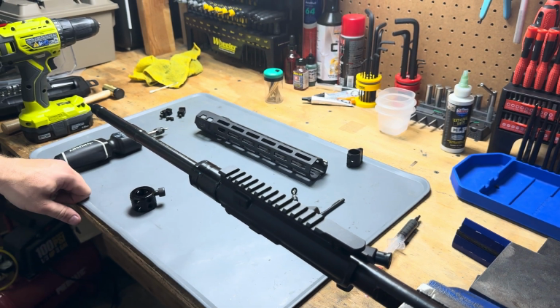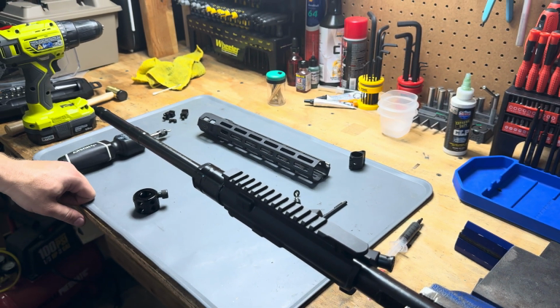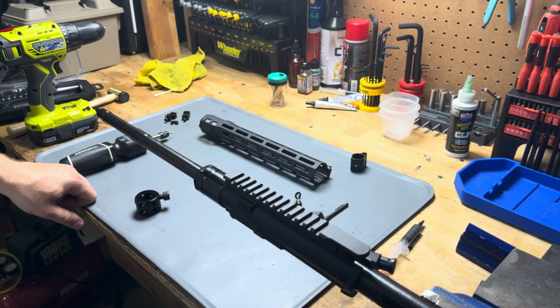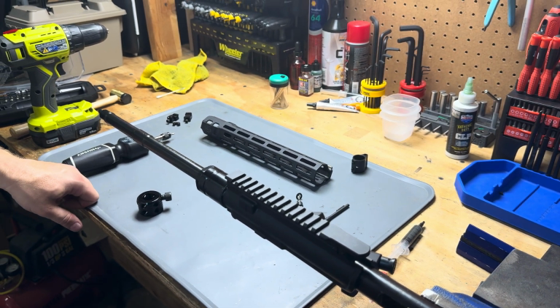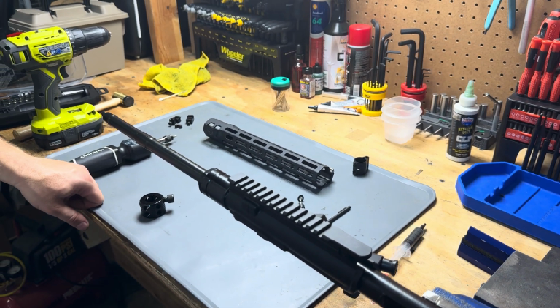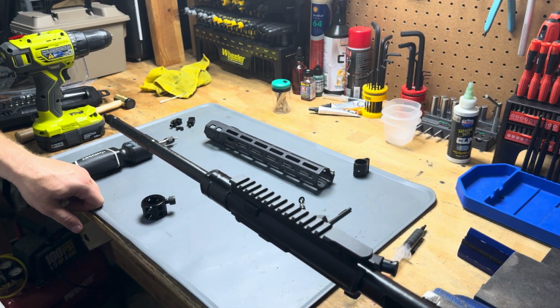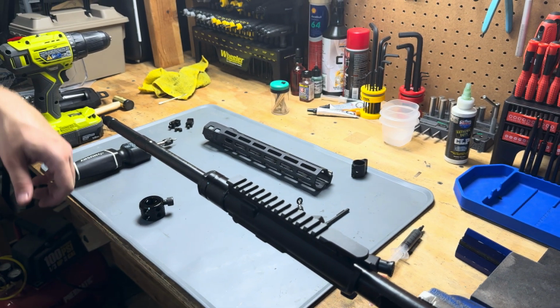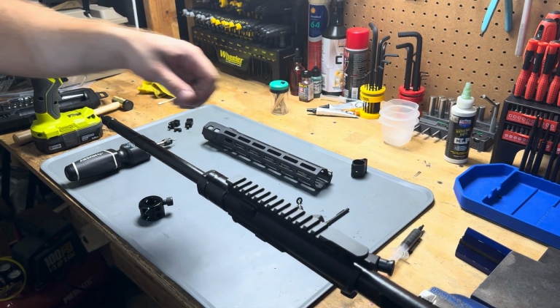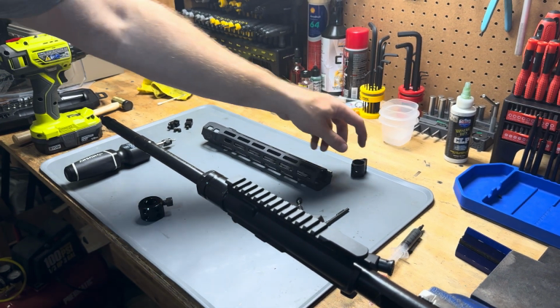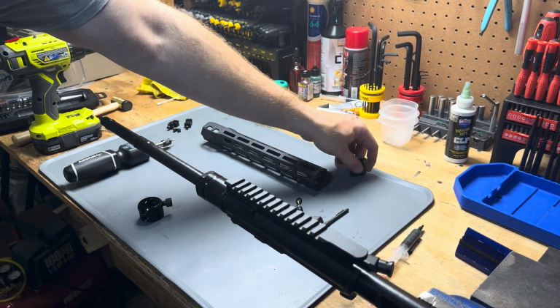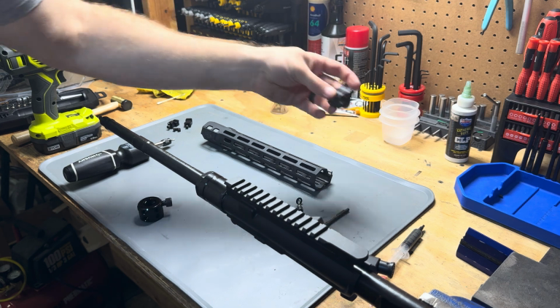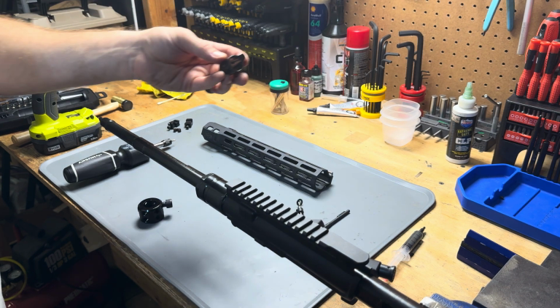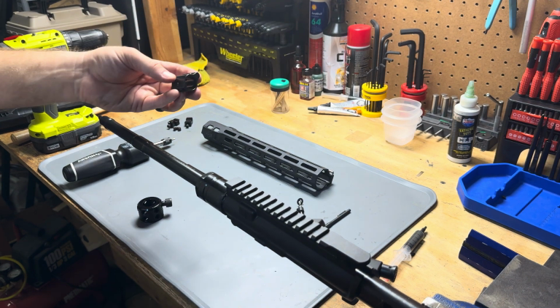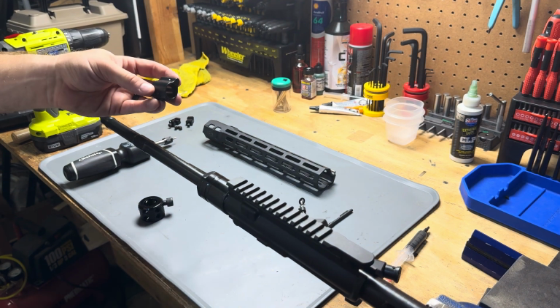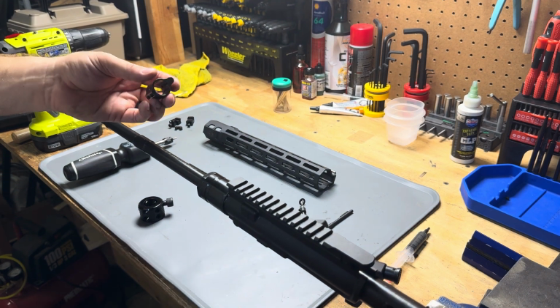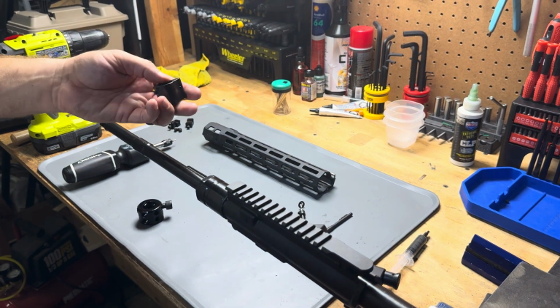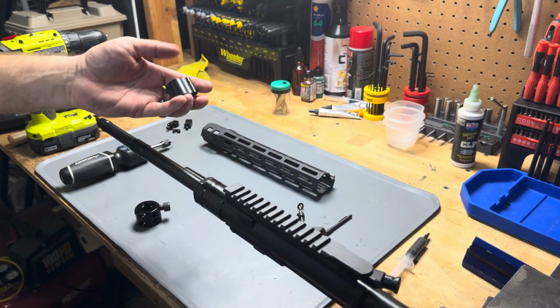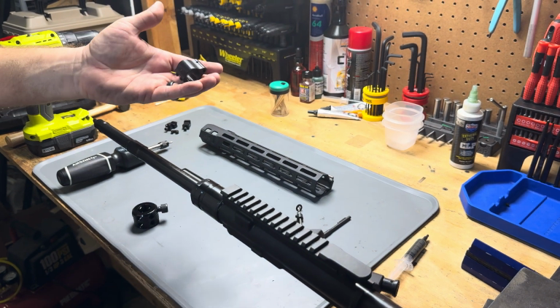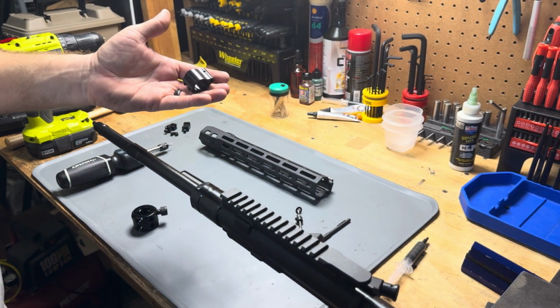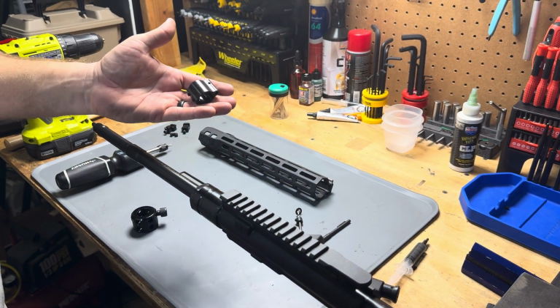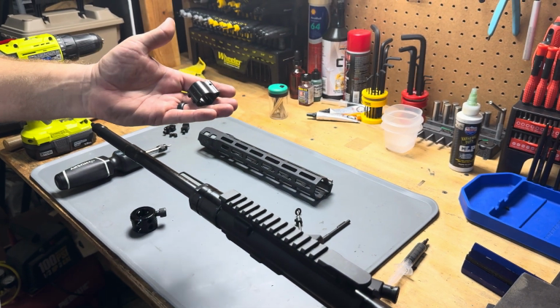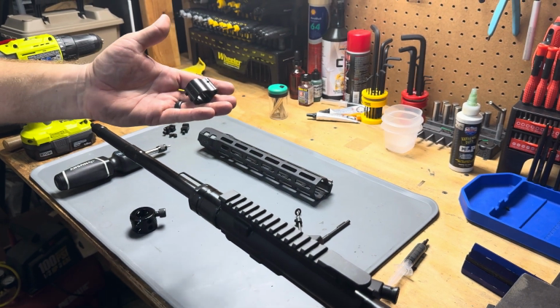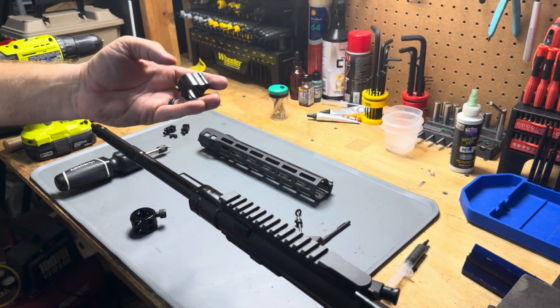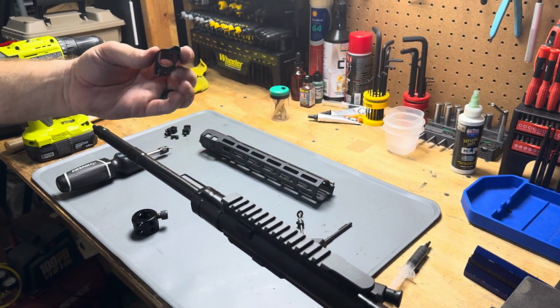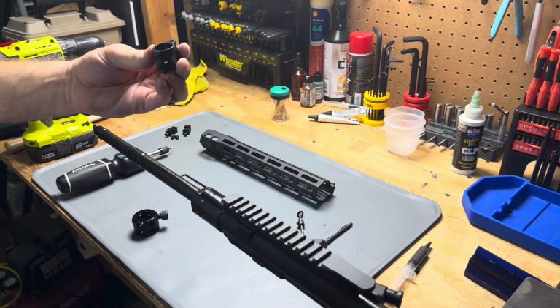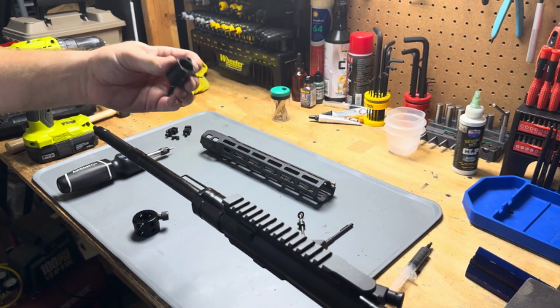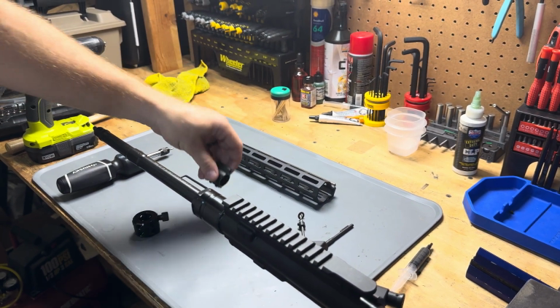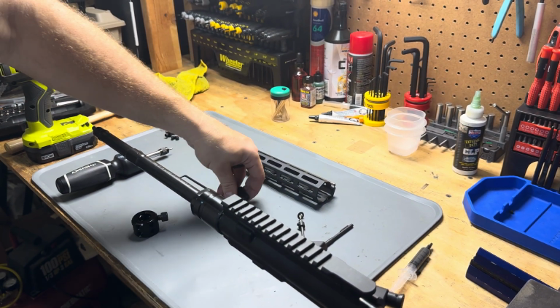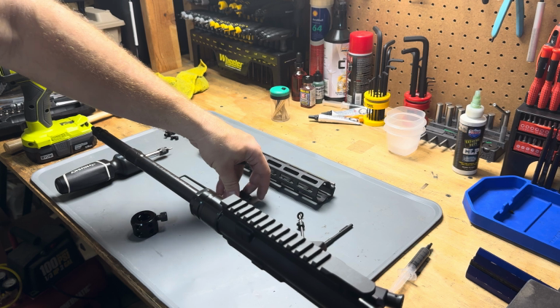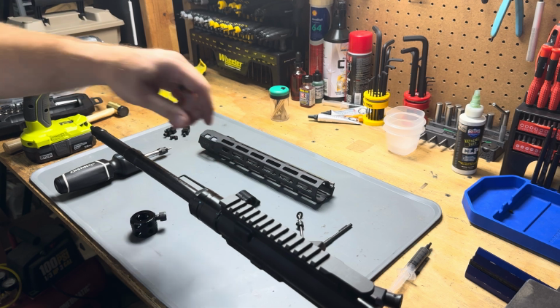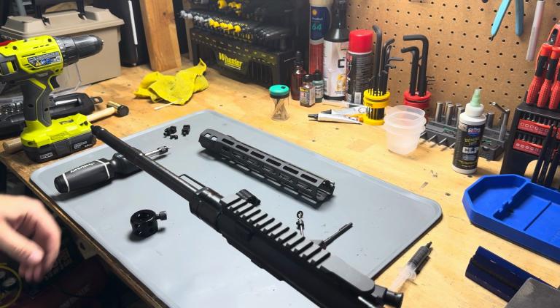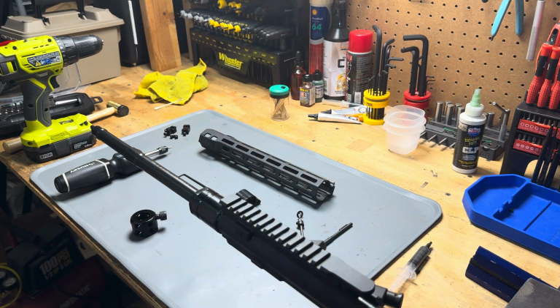Hey everyone, I'm Matt with TX Arms. Today I'm going to show you how to line up, dimple, and install a gas block in an AR-15 barrel.